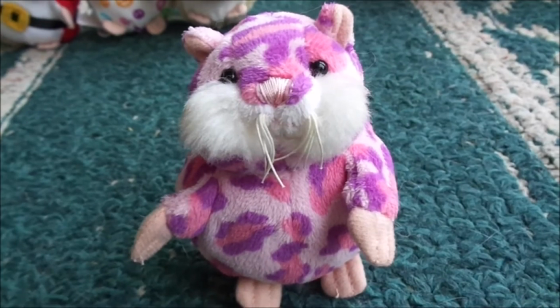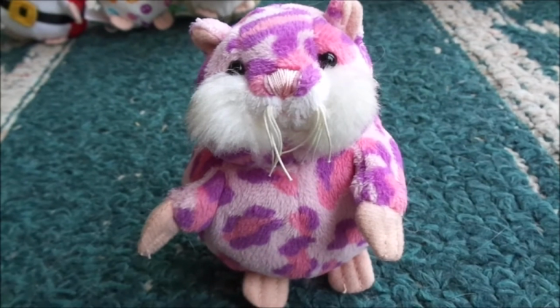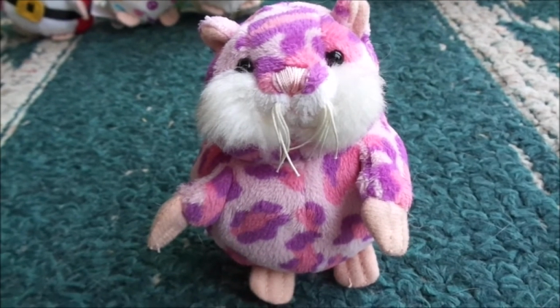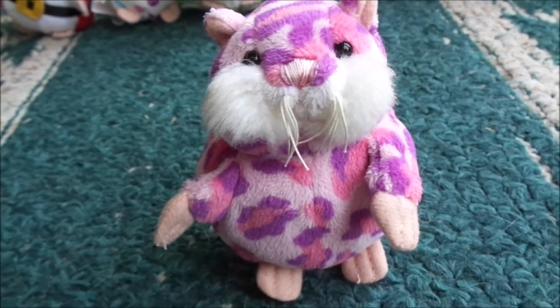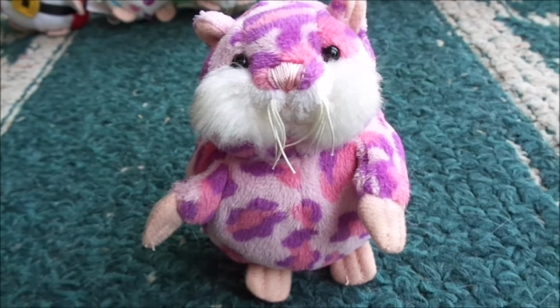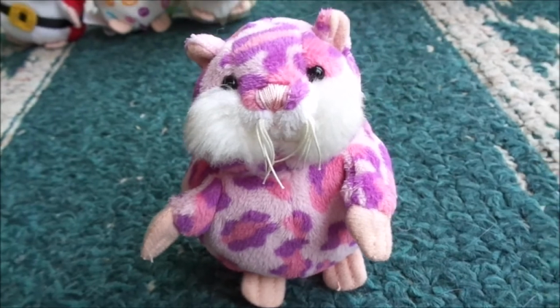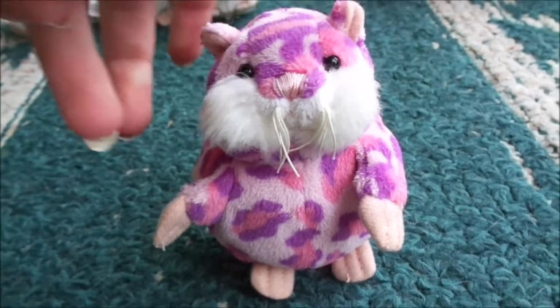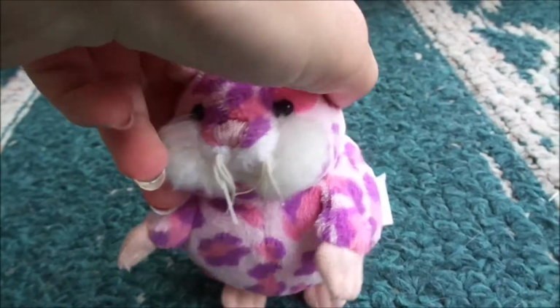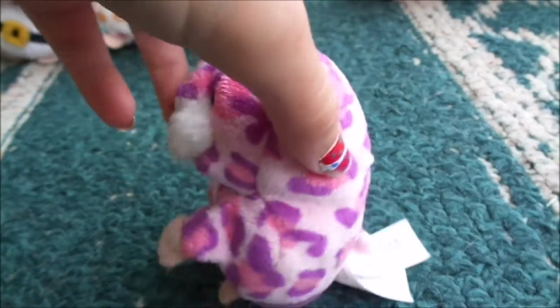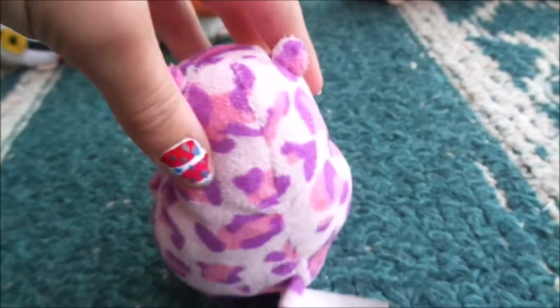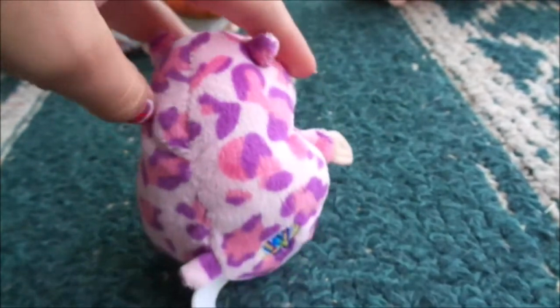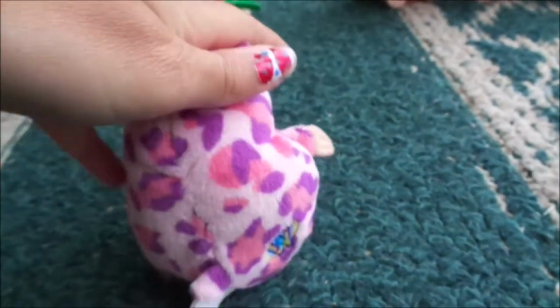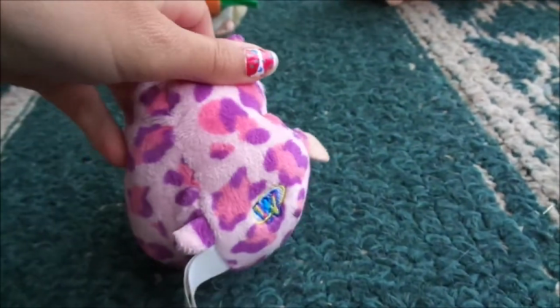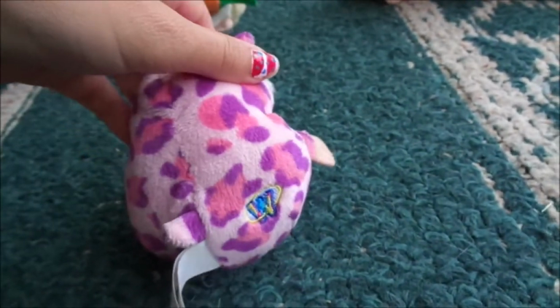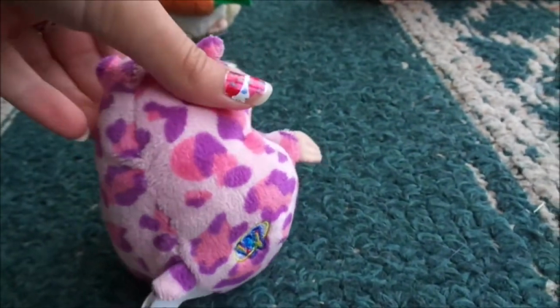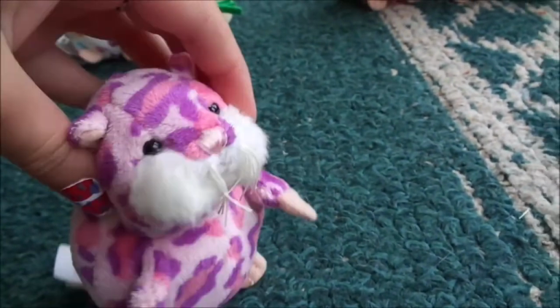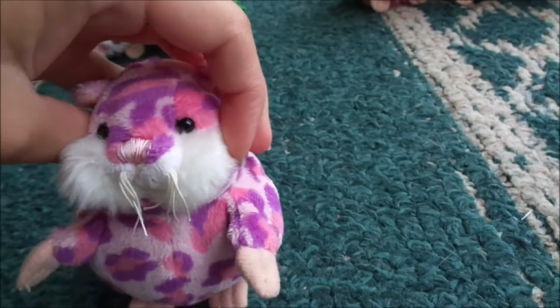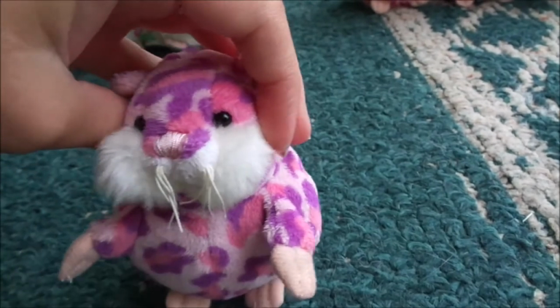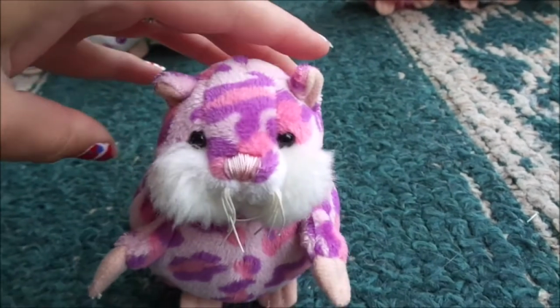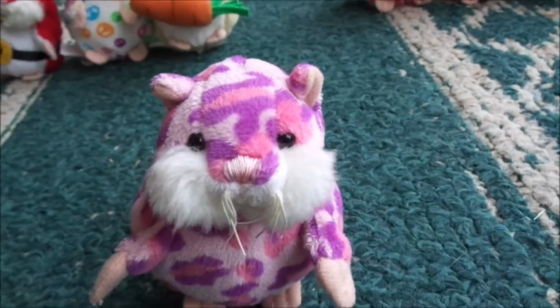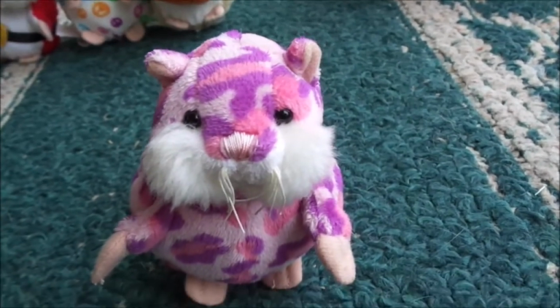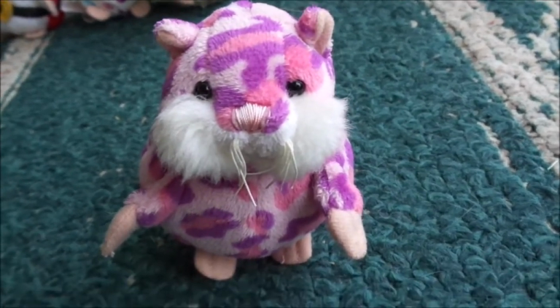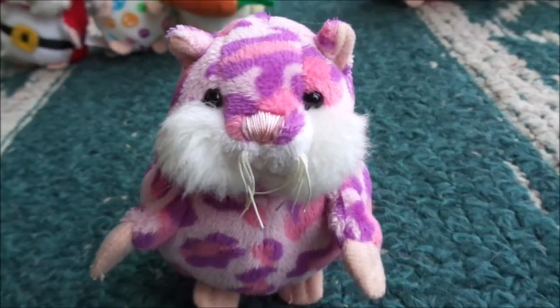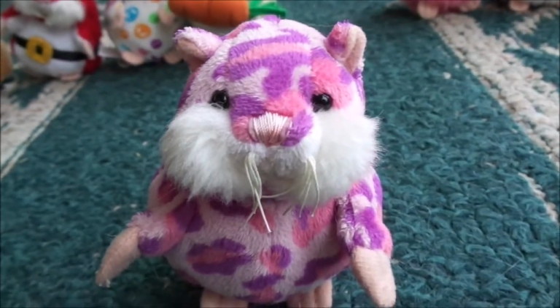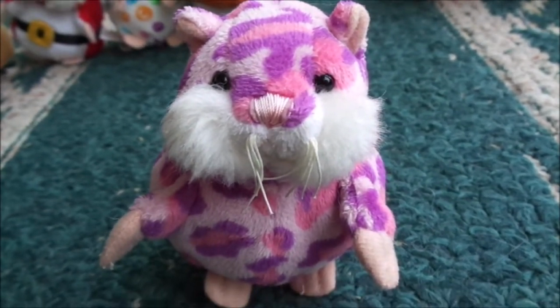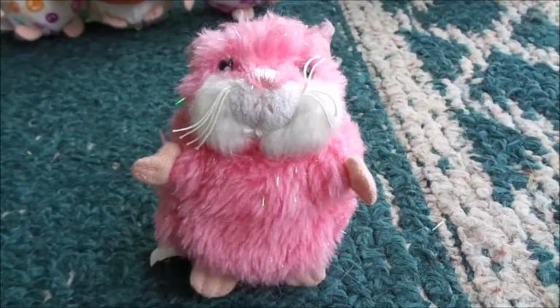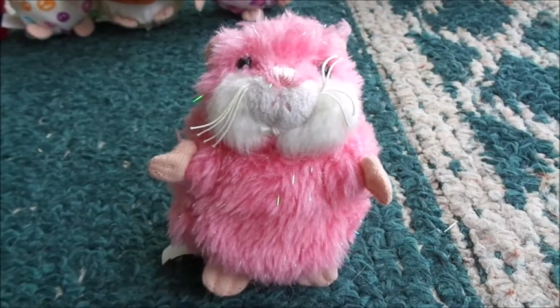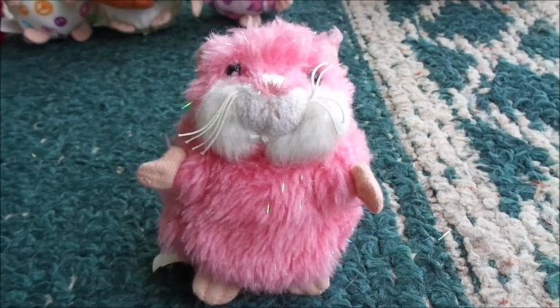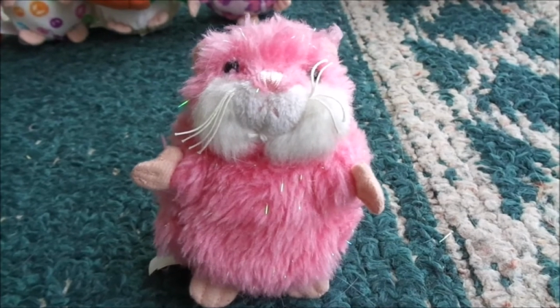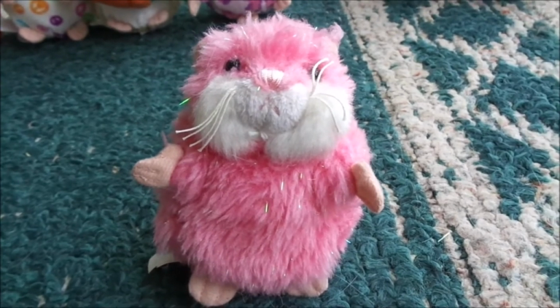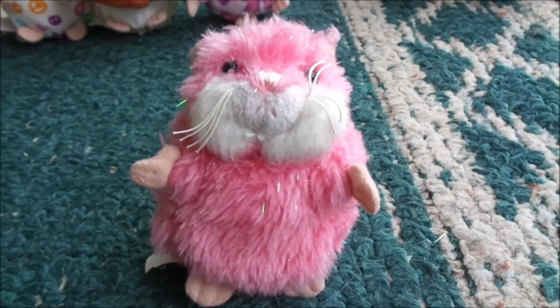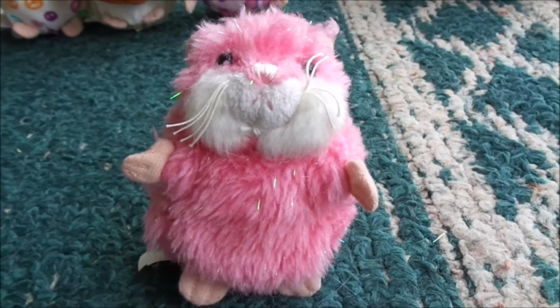Here we have Haley, the pixie hamster. Sparkles, the sparkle maize and hamster.